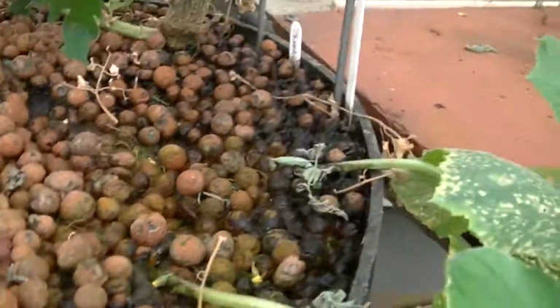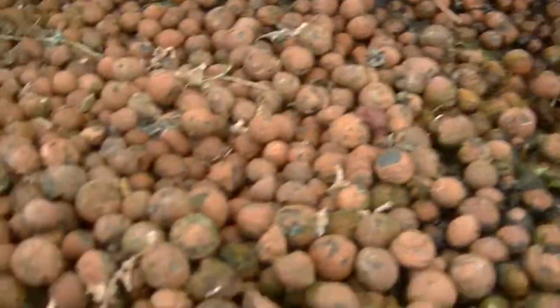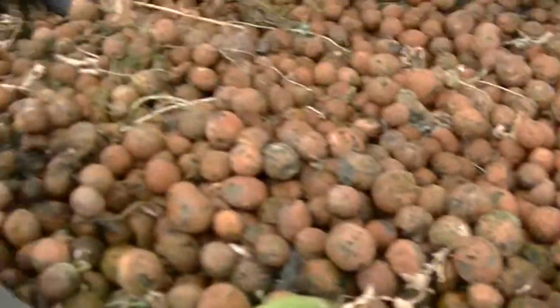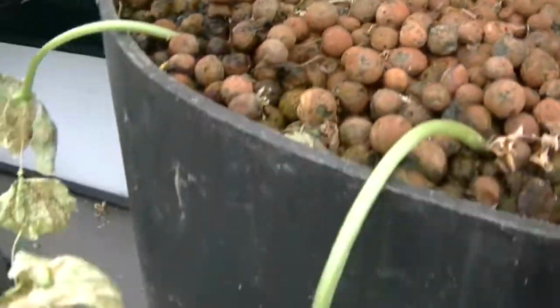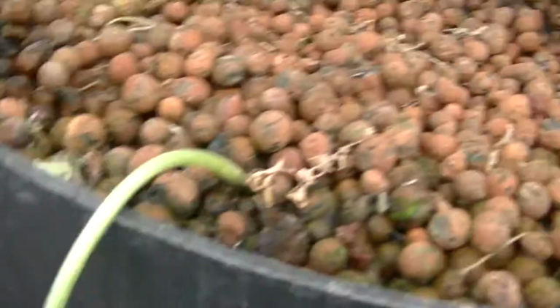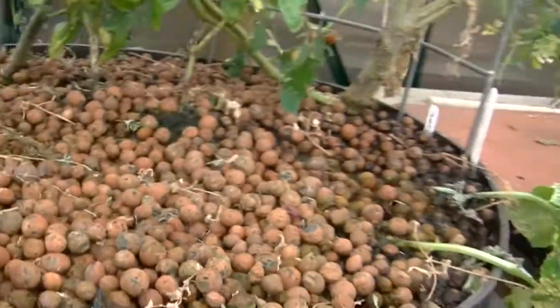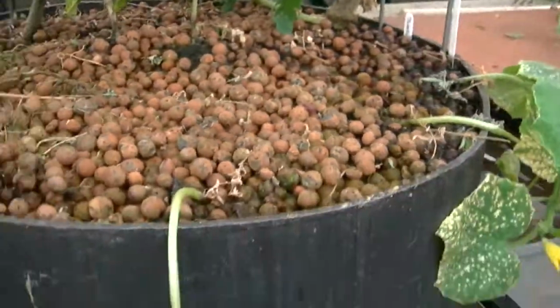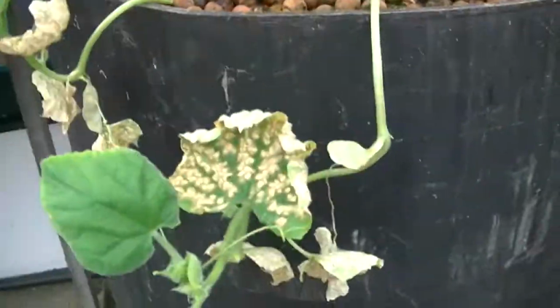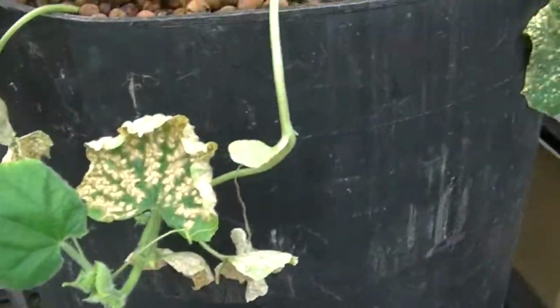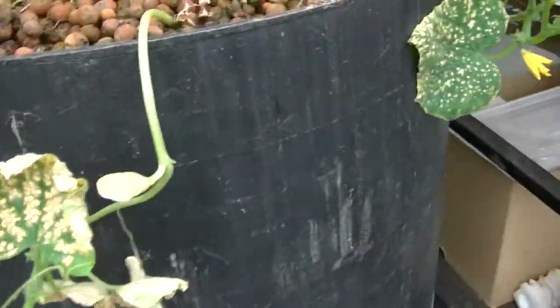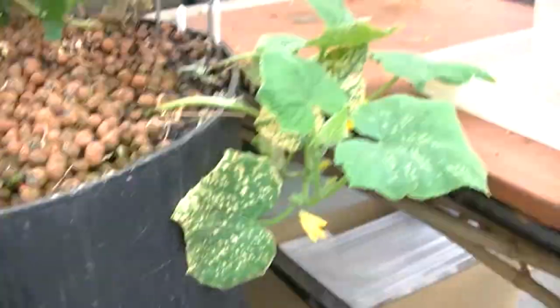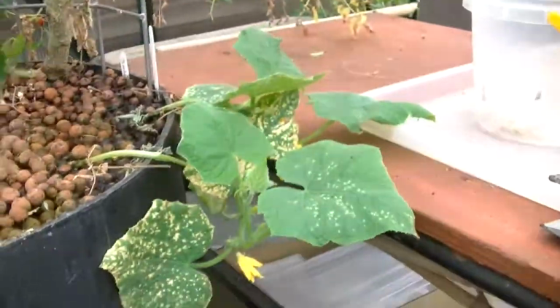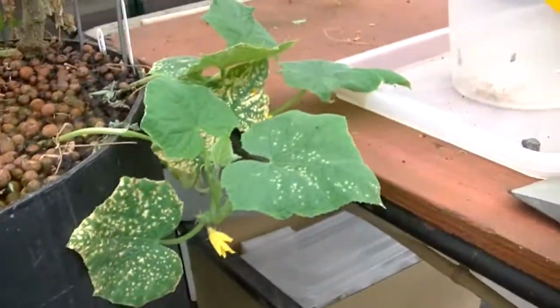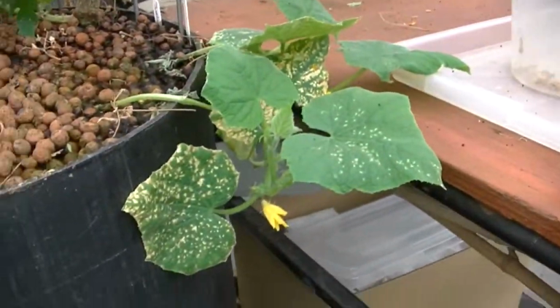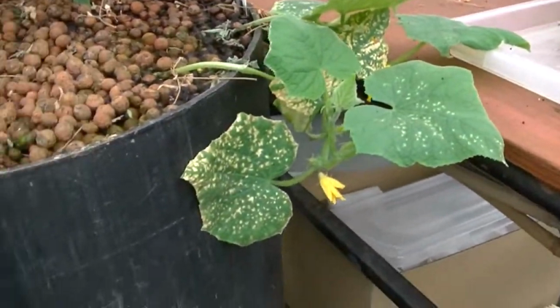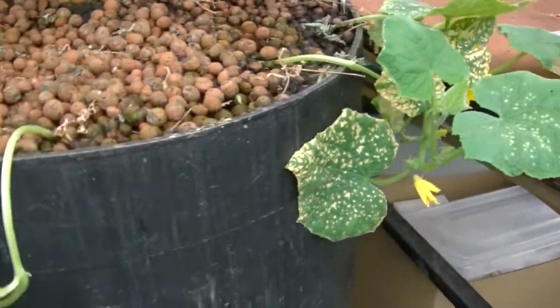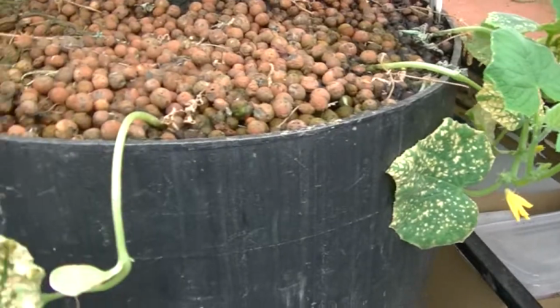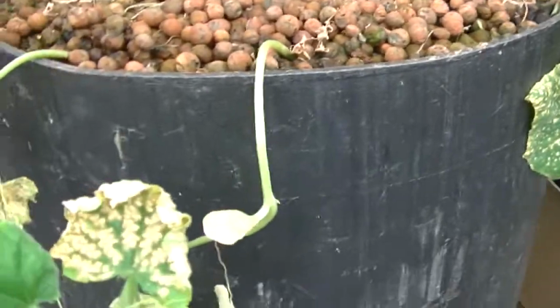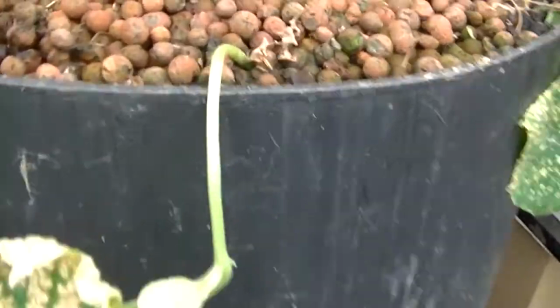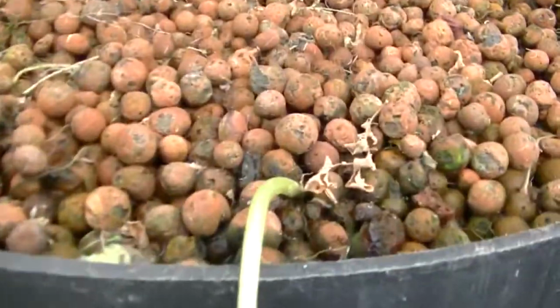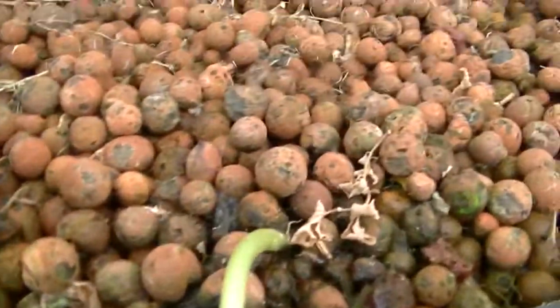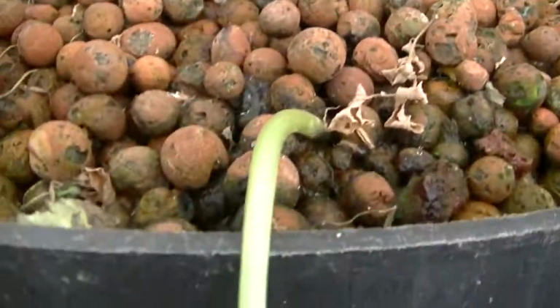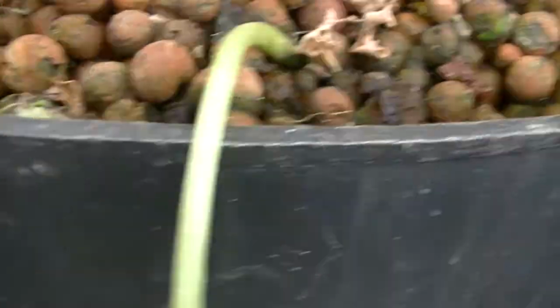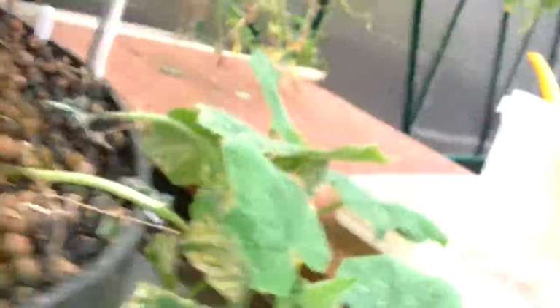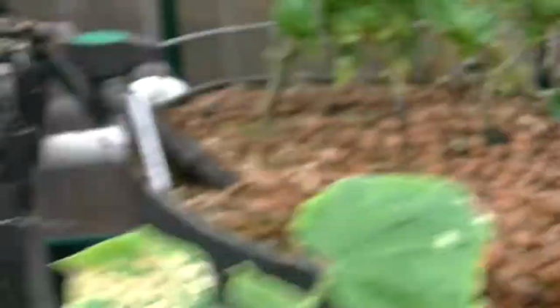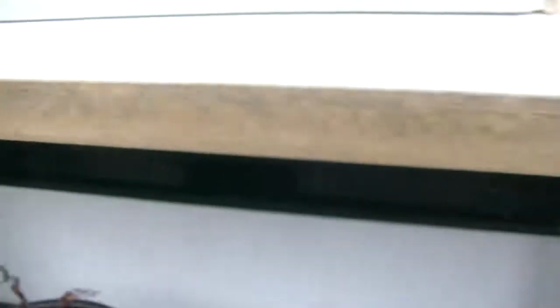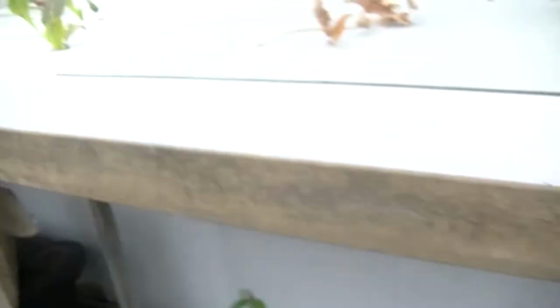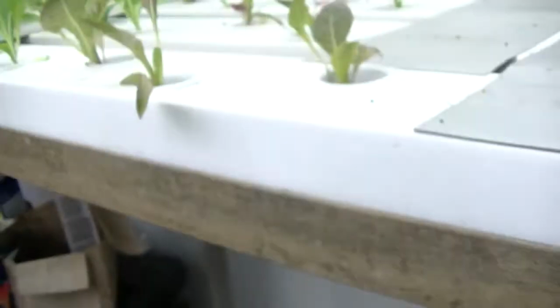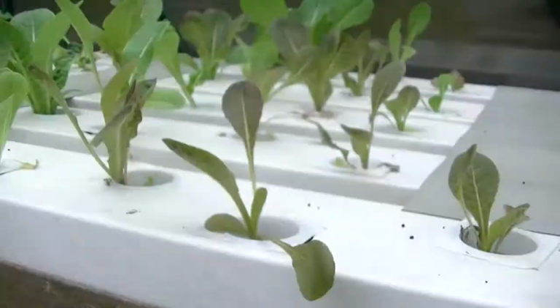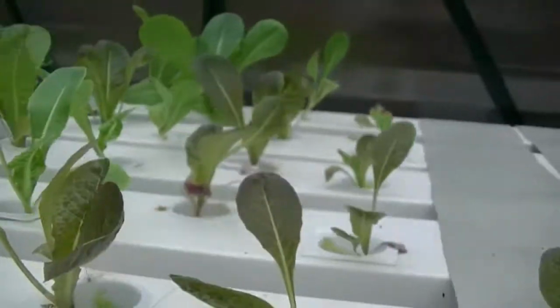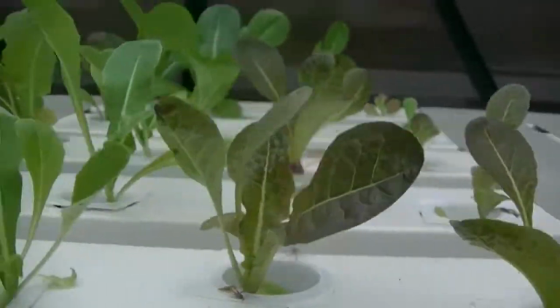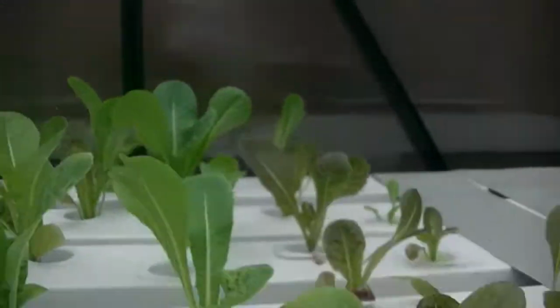Here we've got cucumber — the other lot died because of the hot weather. Over here we have some lettuce.